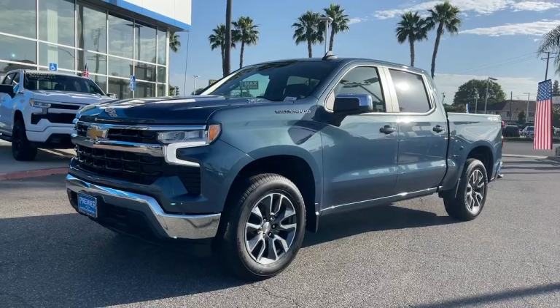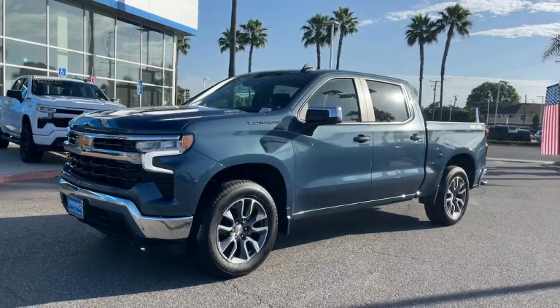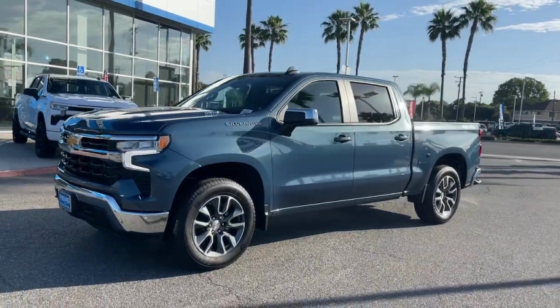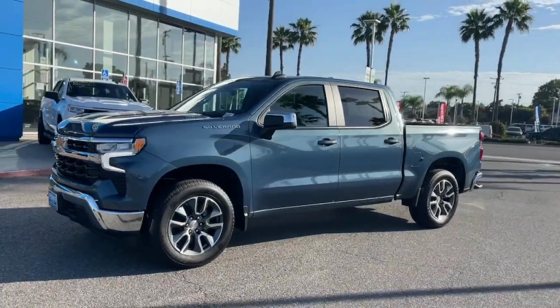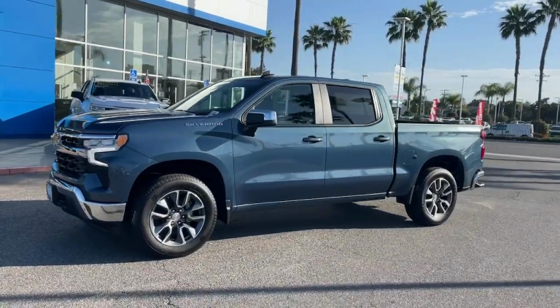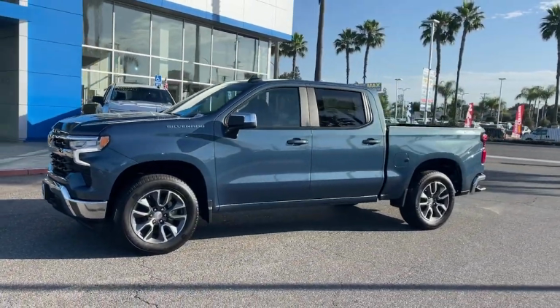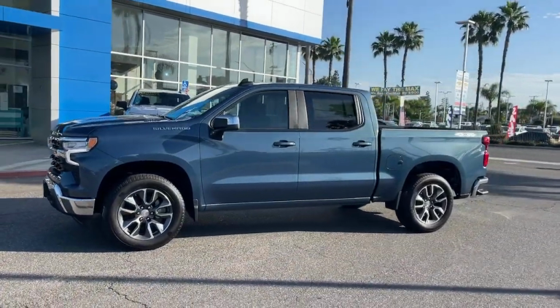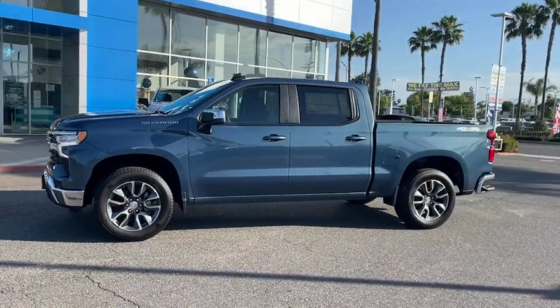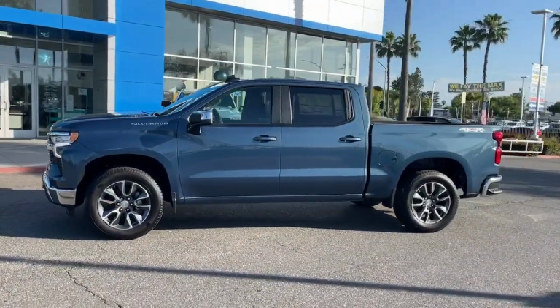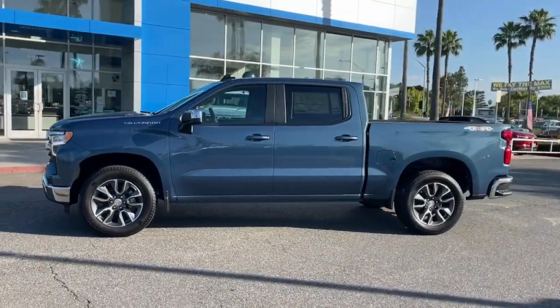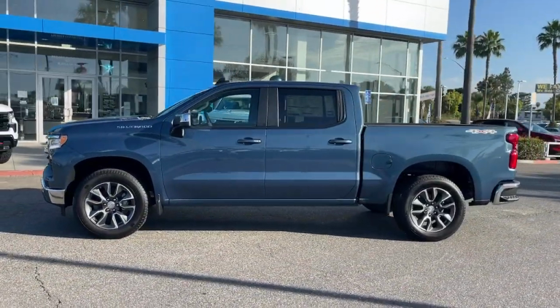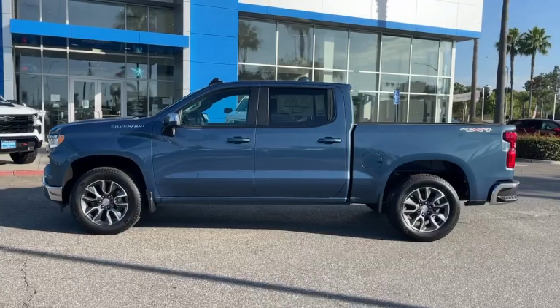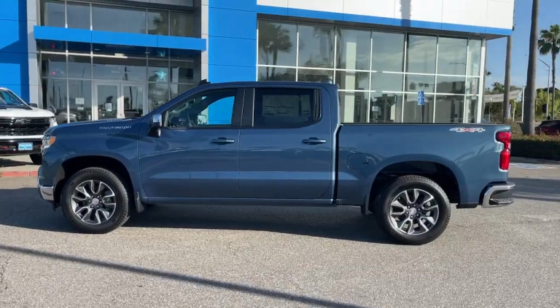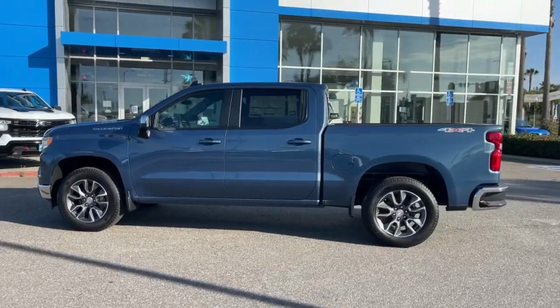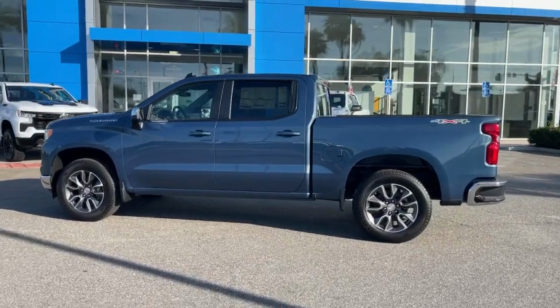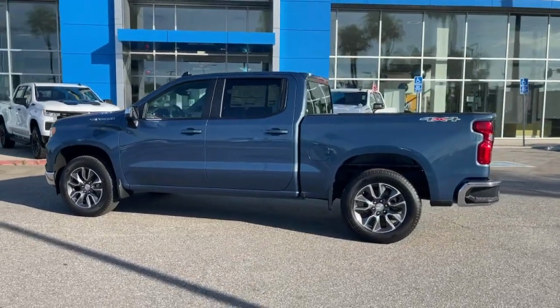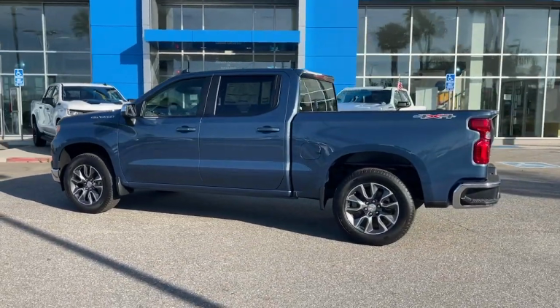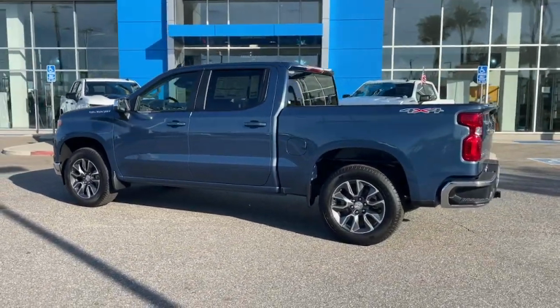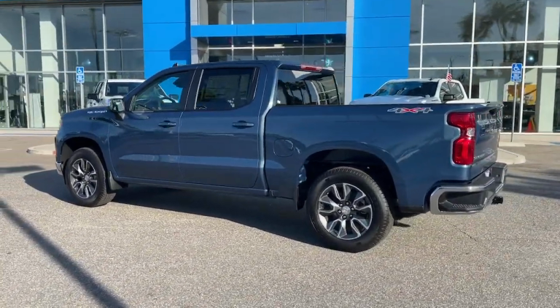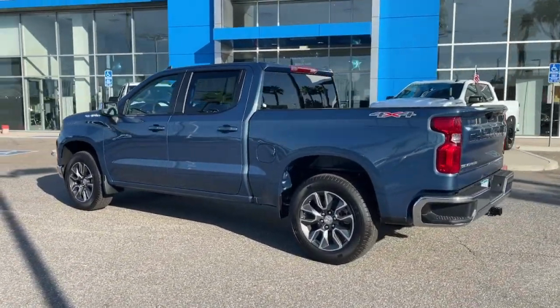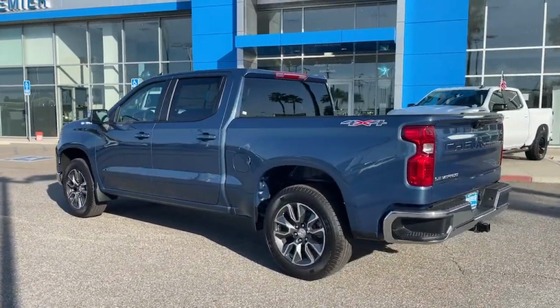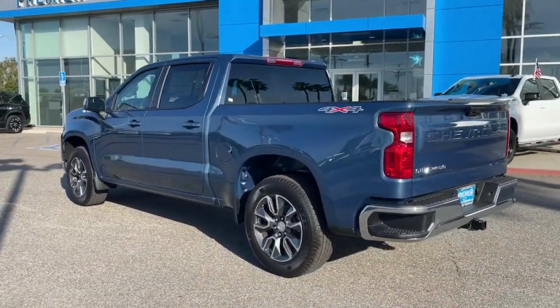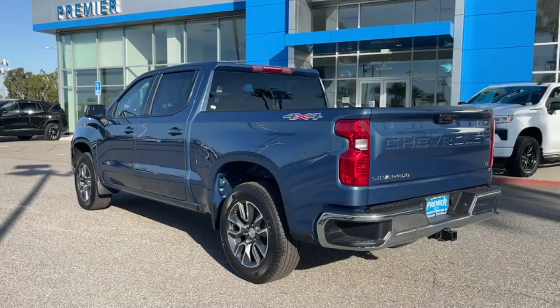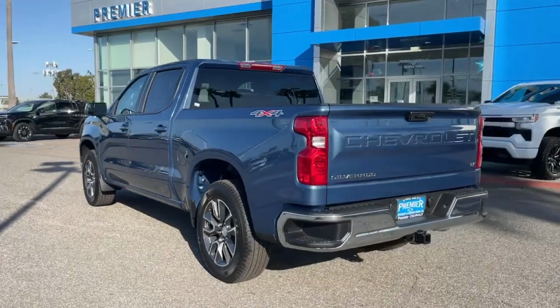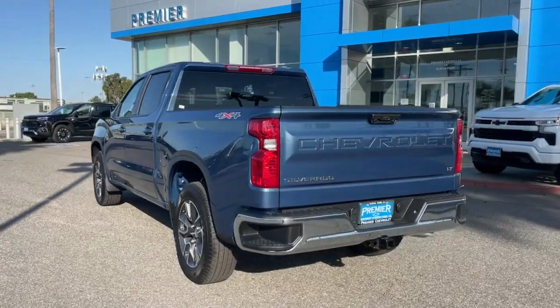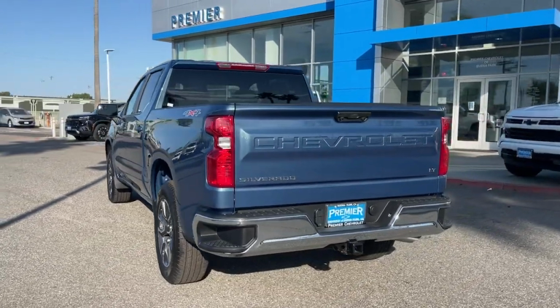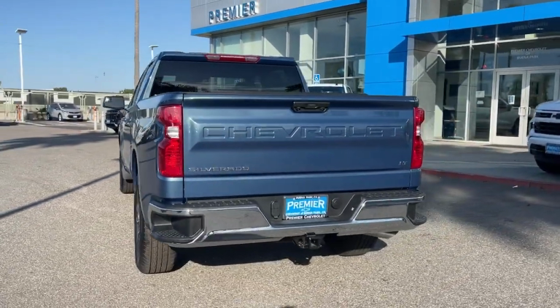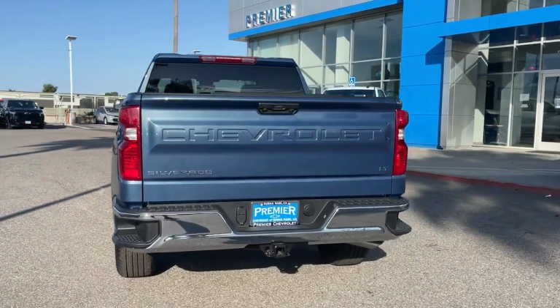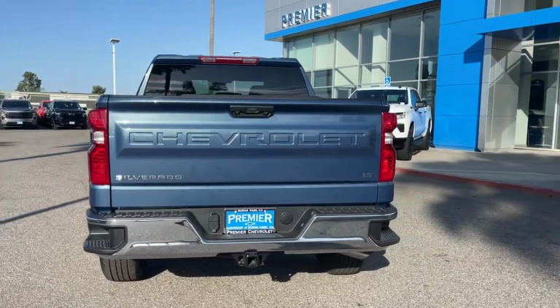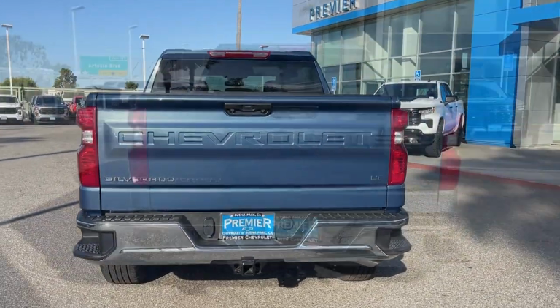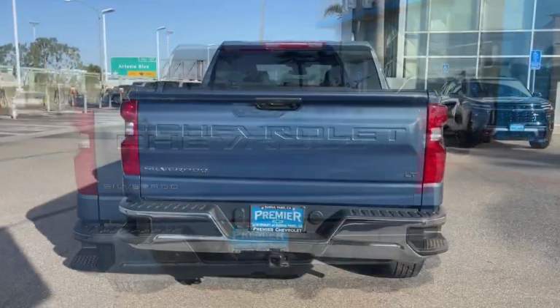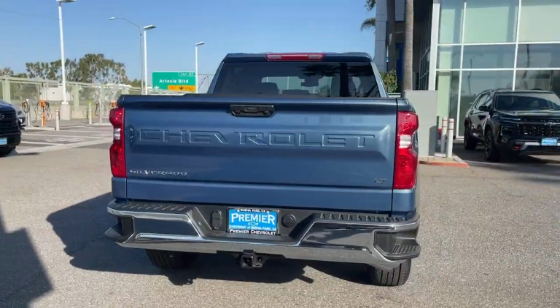Get into the 2024 Chevrolet Silverado 1500. The Silverado 1500 is the full-size pickup that blends a spacious, quiet cabin, technology that keeps you connected, smooth handling, and the toughness you need for all your projects.